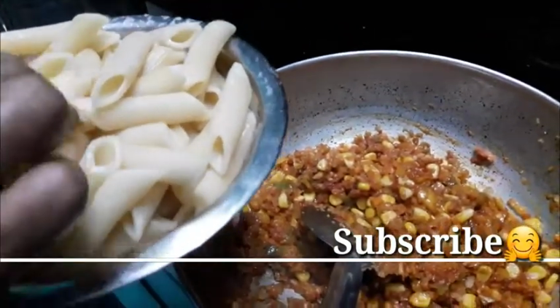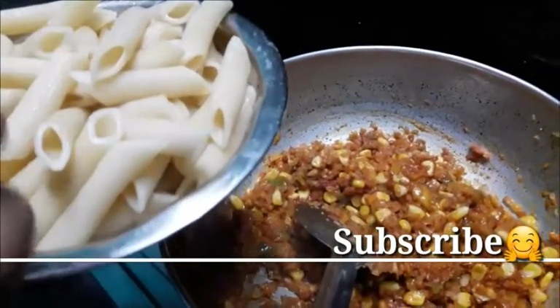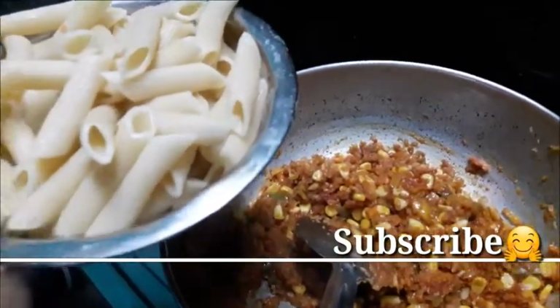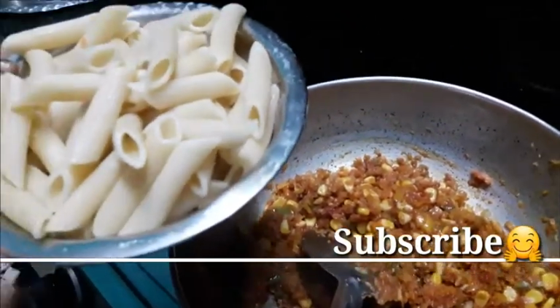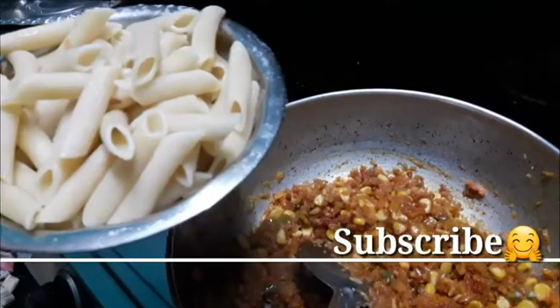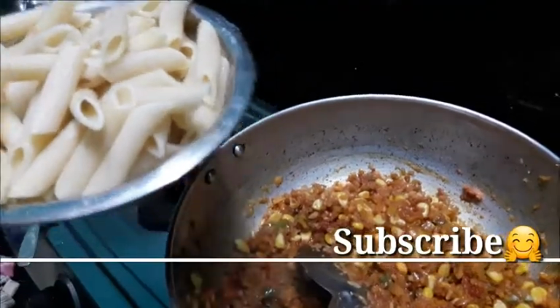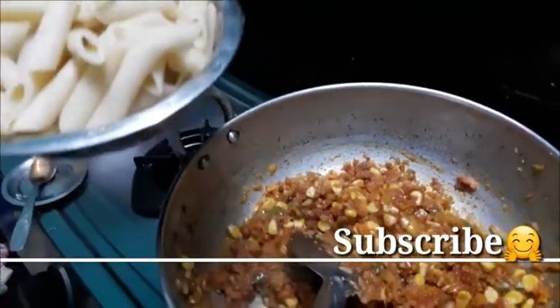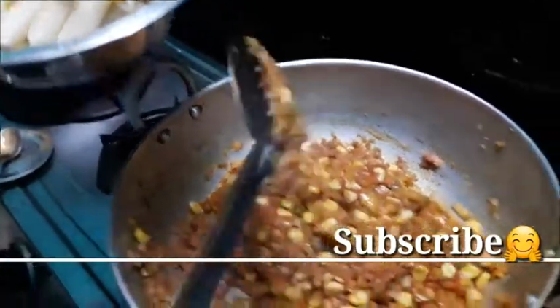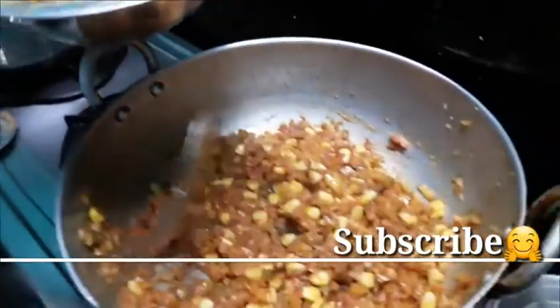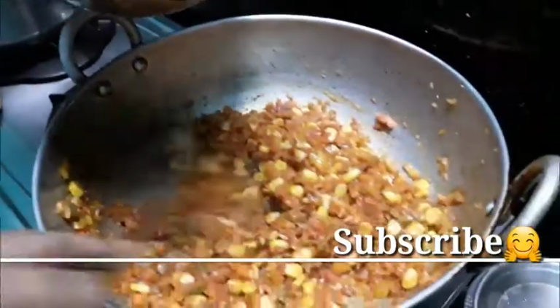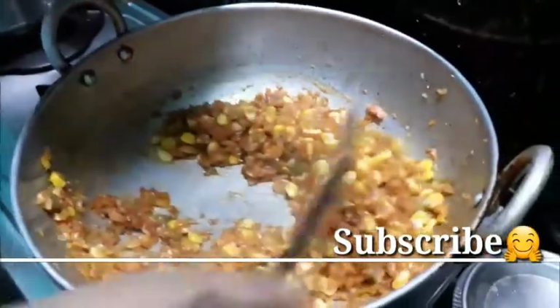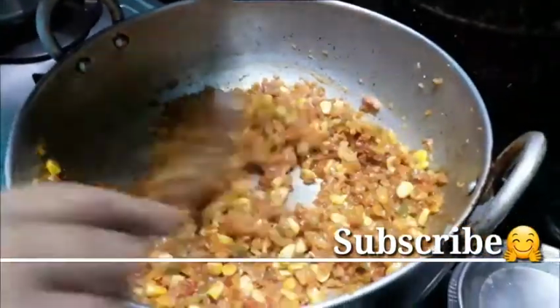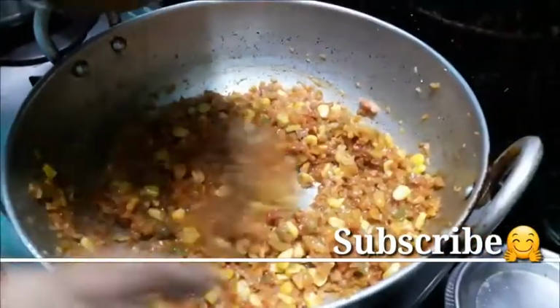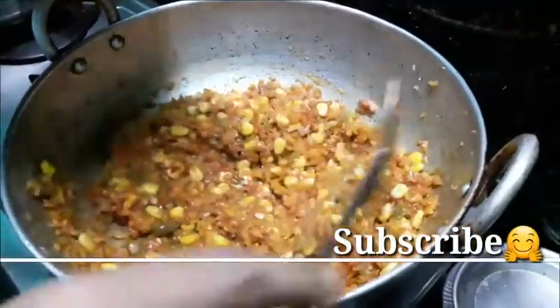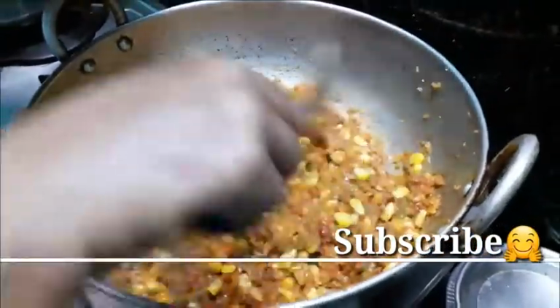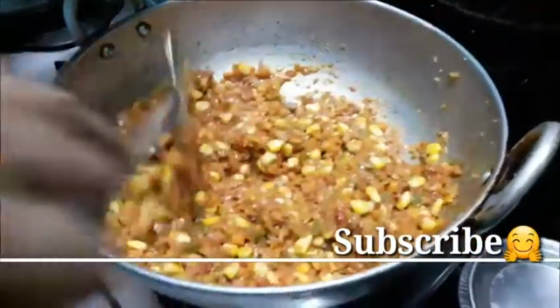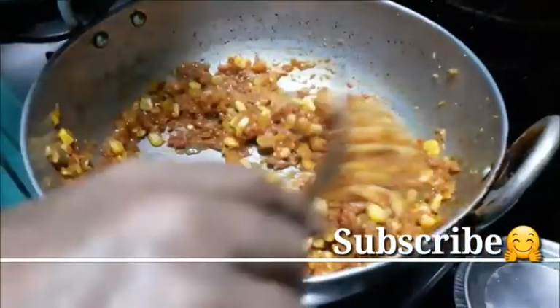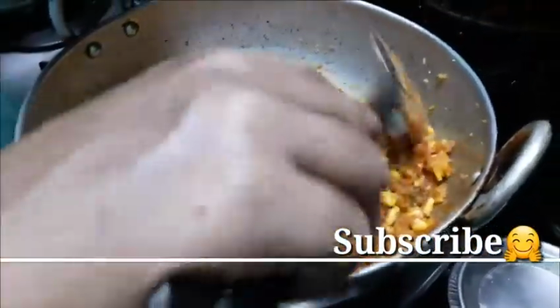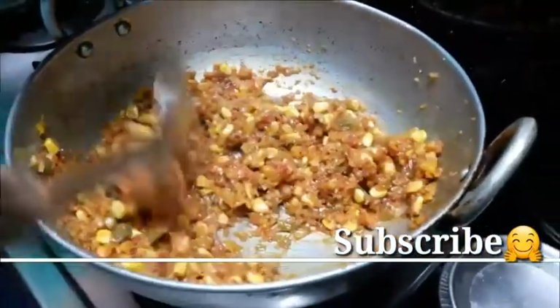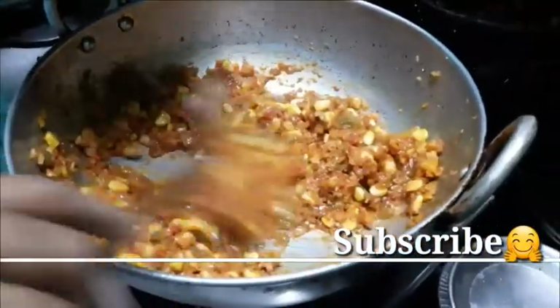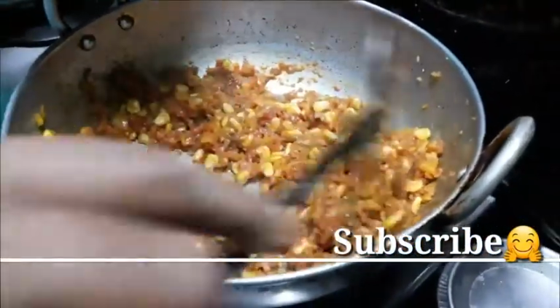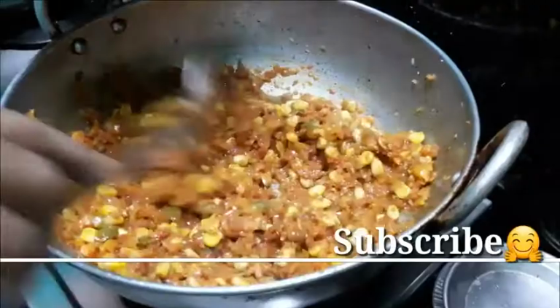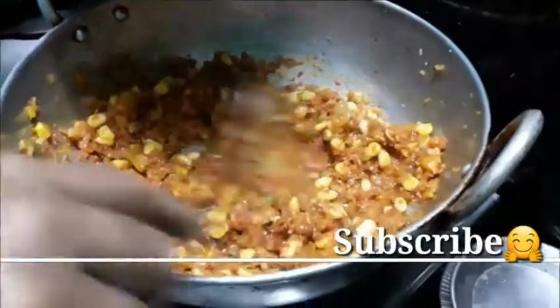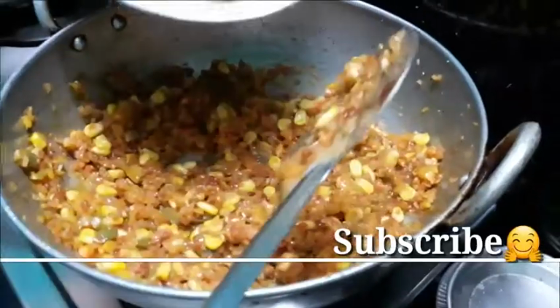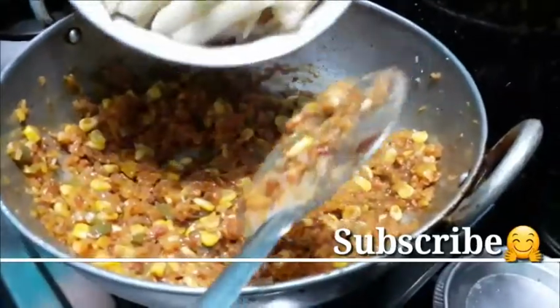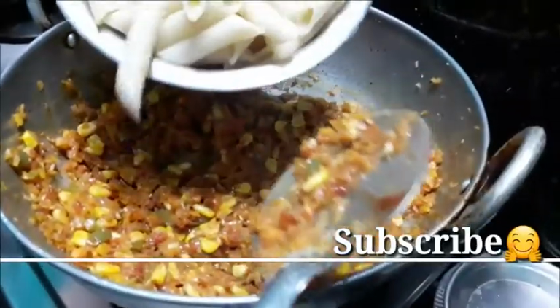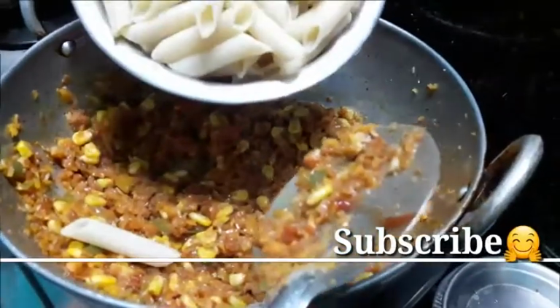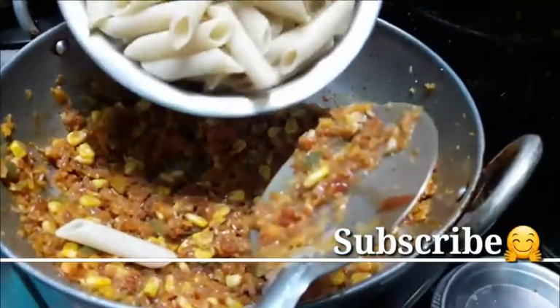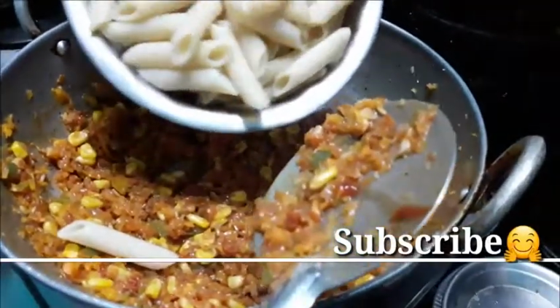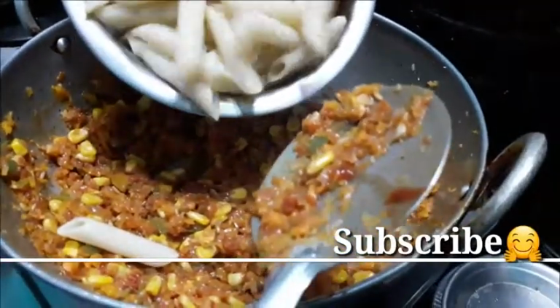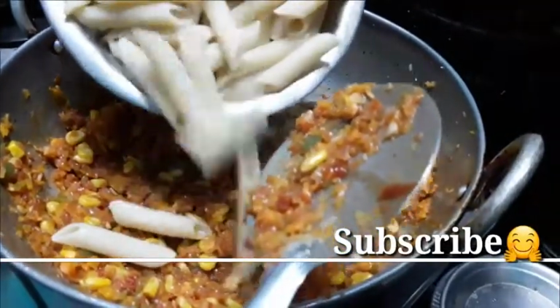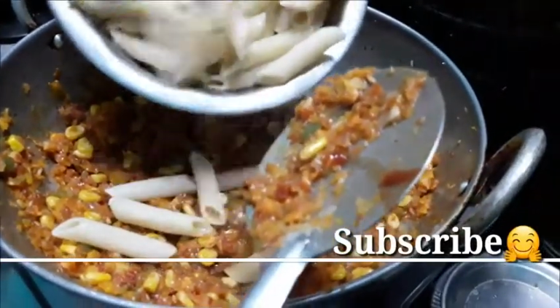I will add 2 teaspoons of oil. It will be nice to make it.